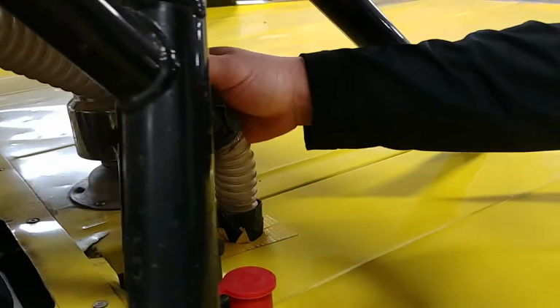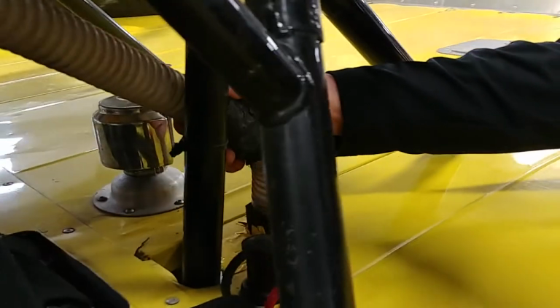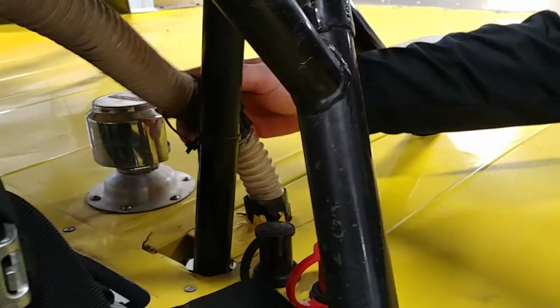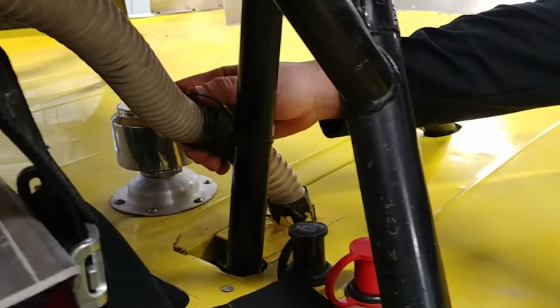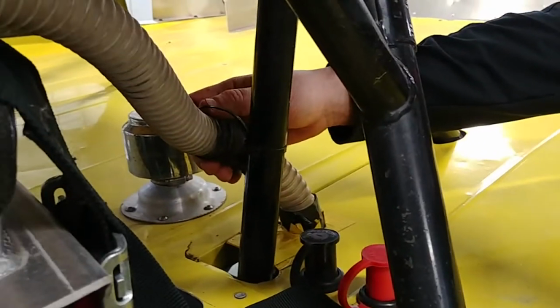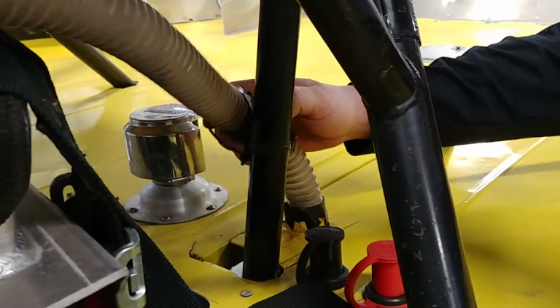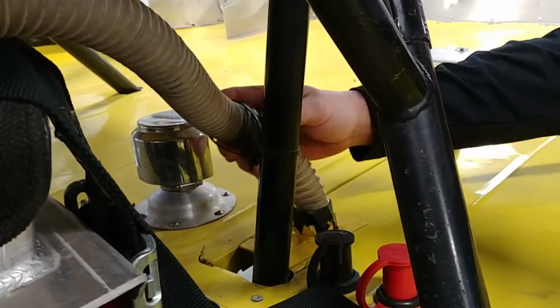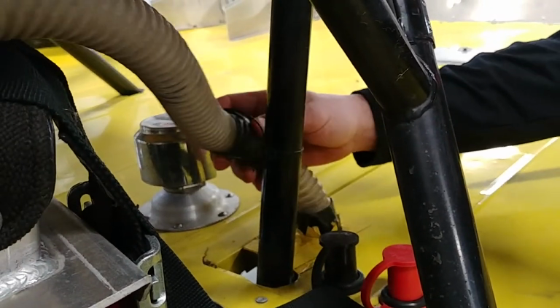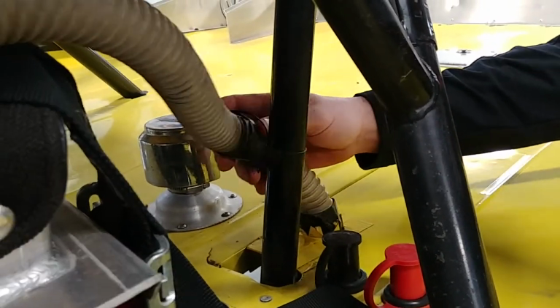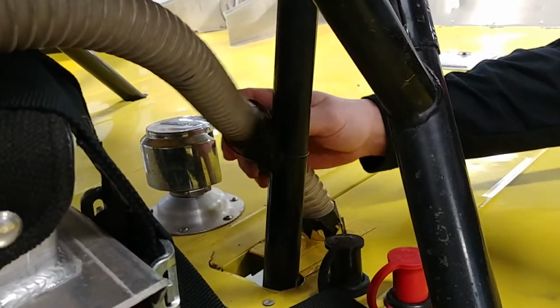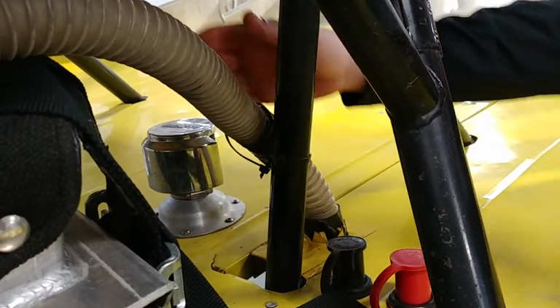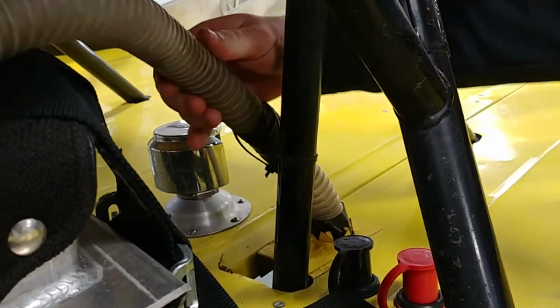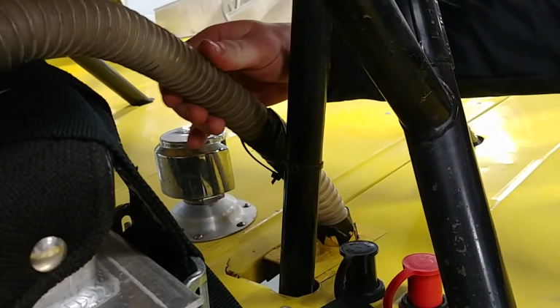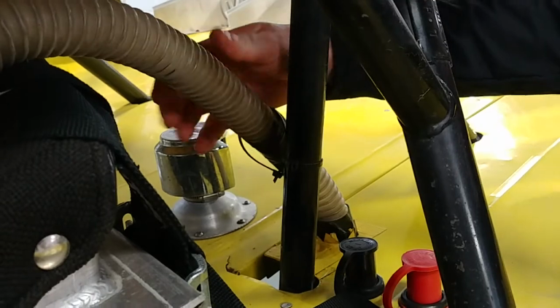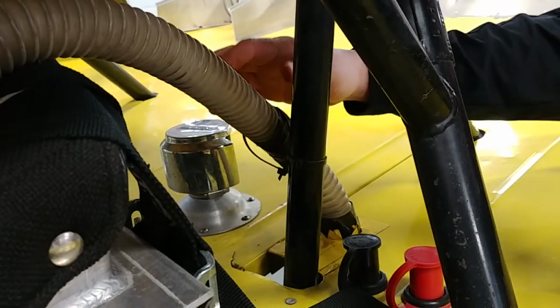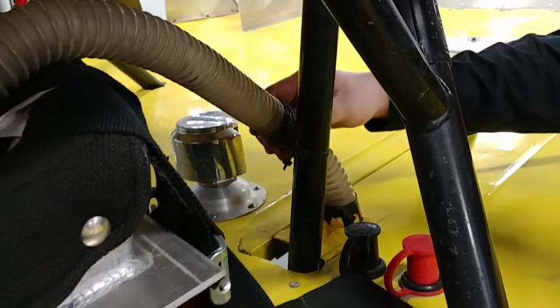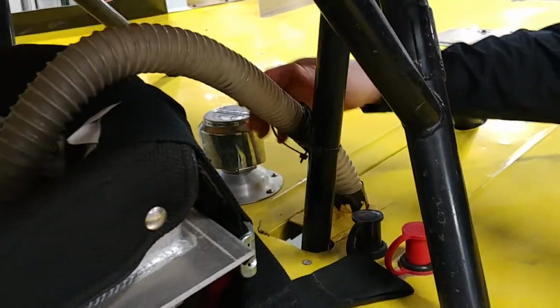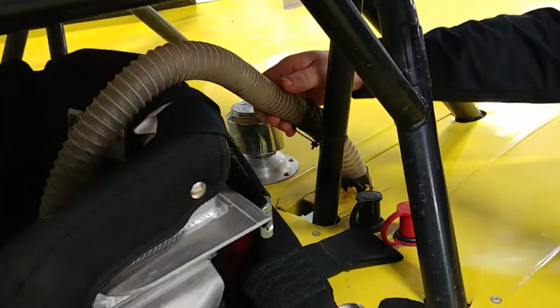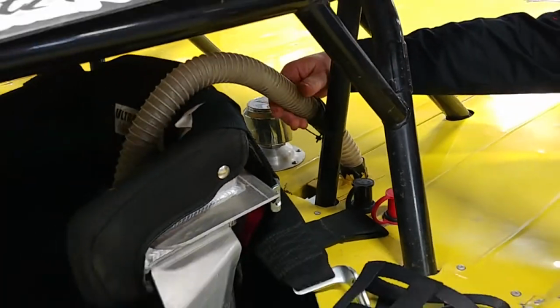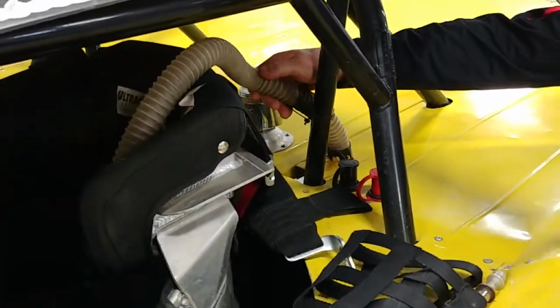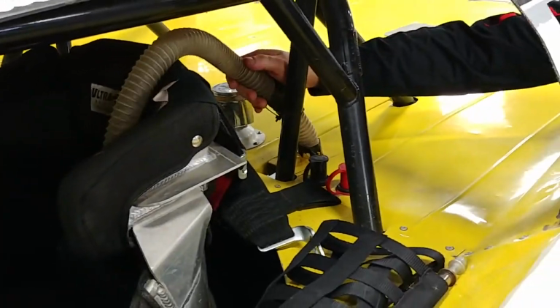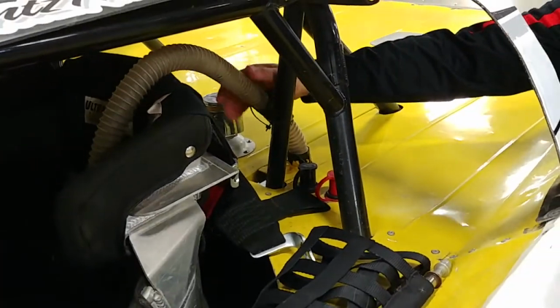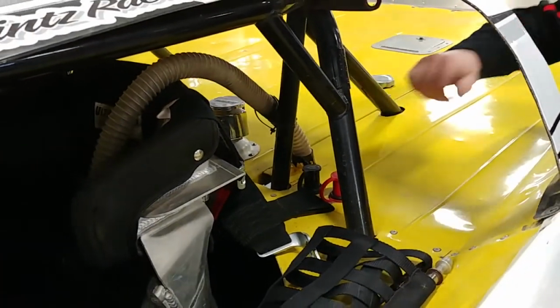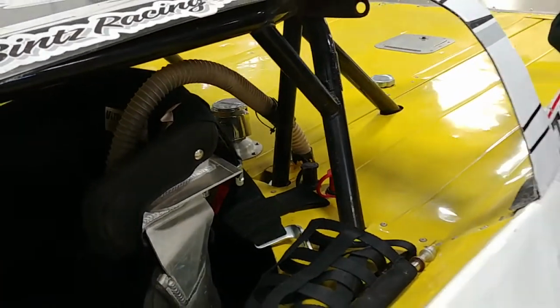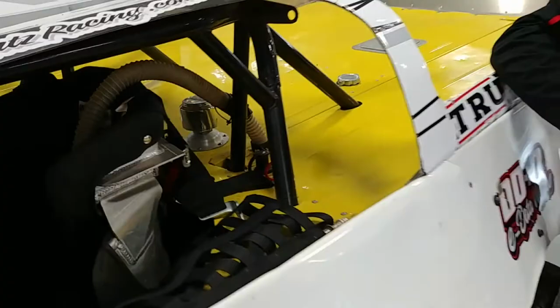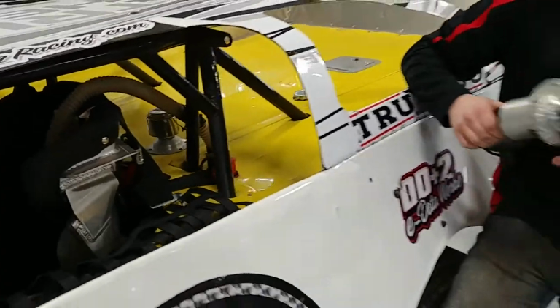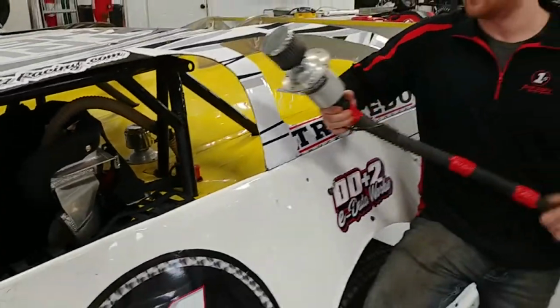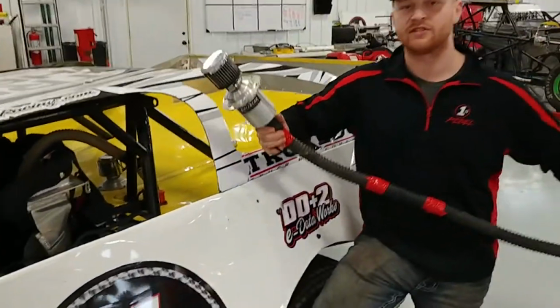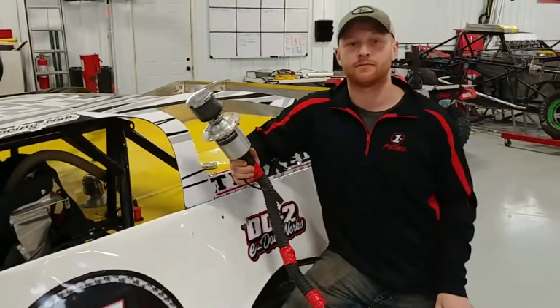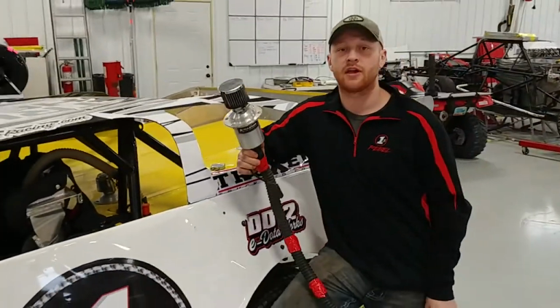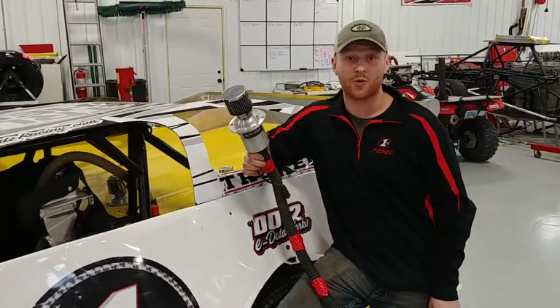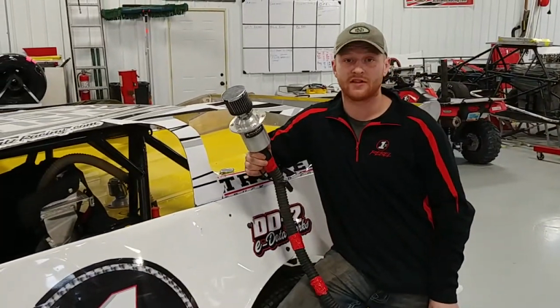I also put a piece of zip tie around the top so it can move freely, so it's always where it needs to be and doesn't get pushed by the wind or yanked out of the way. Hopefully these tech tips keep you cool and safe.